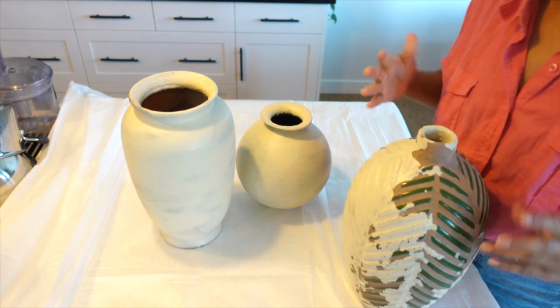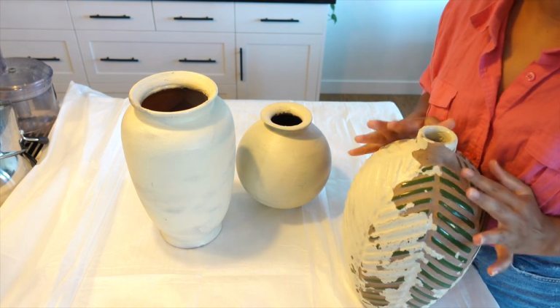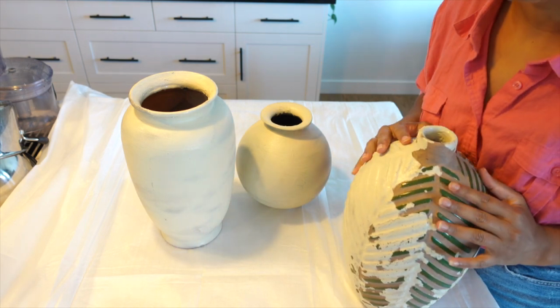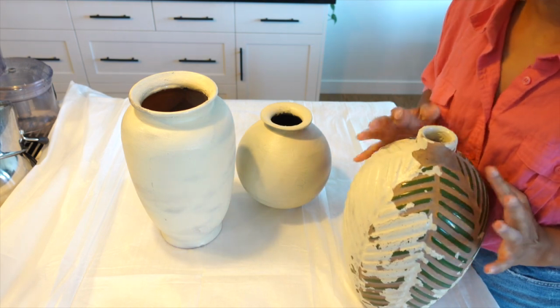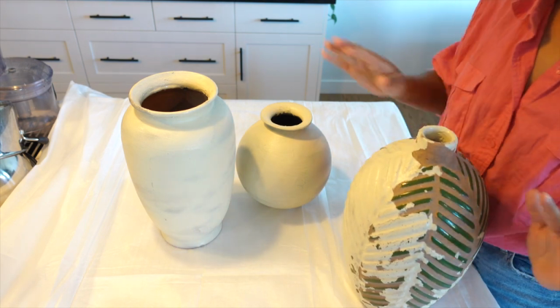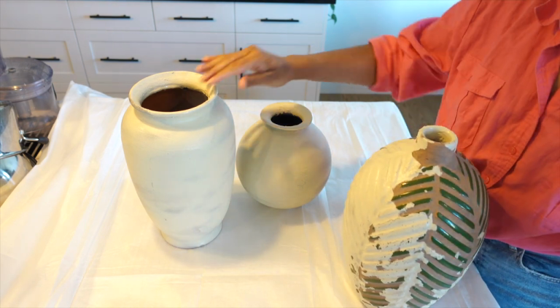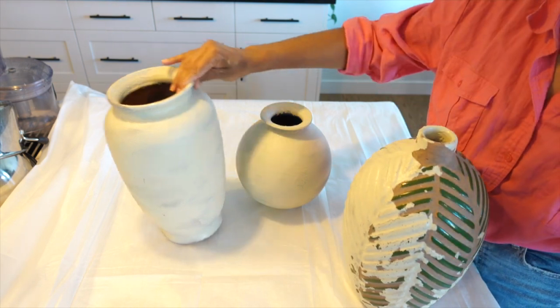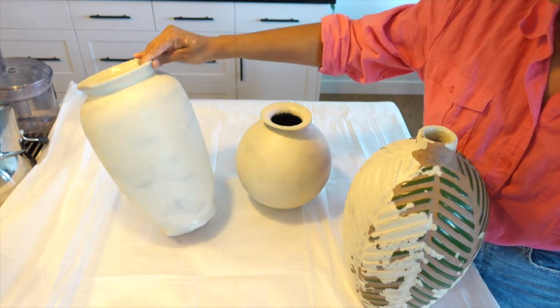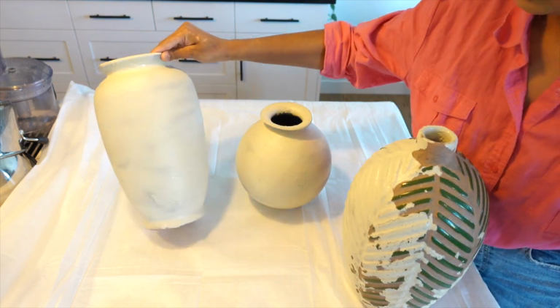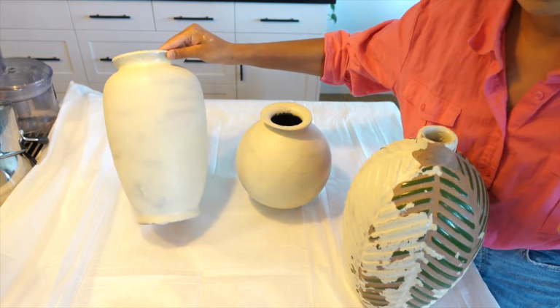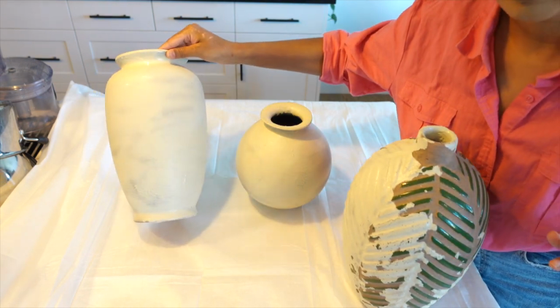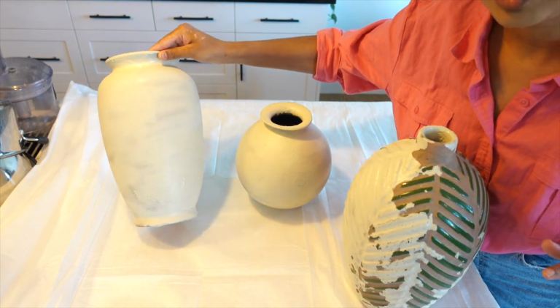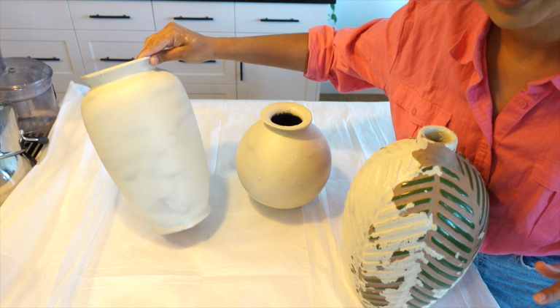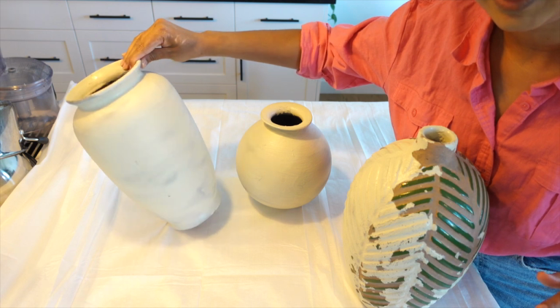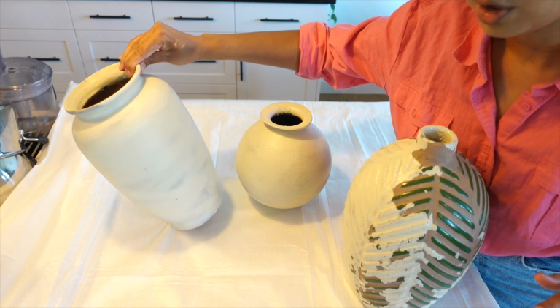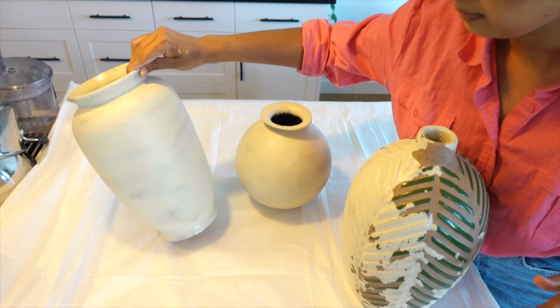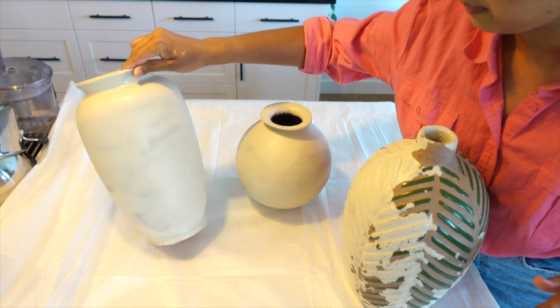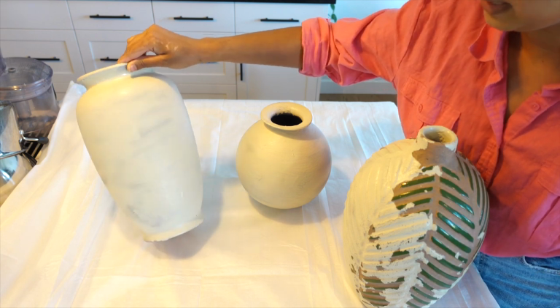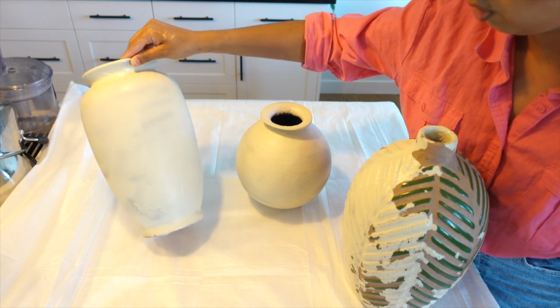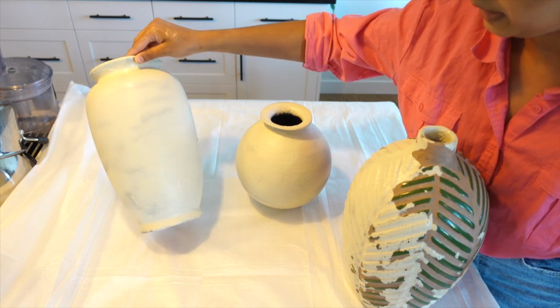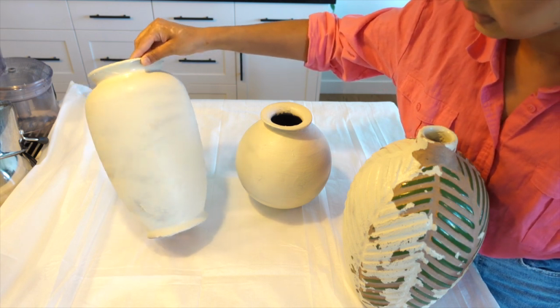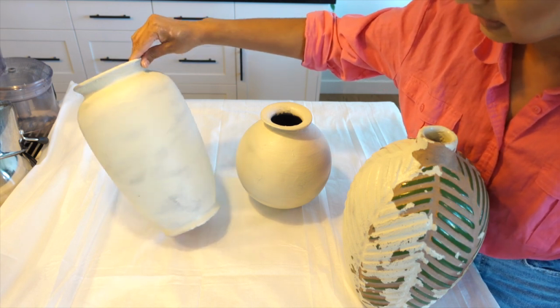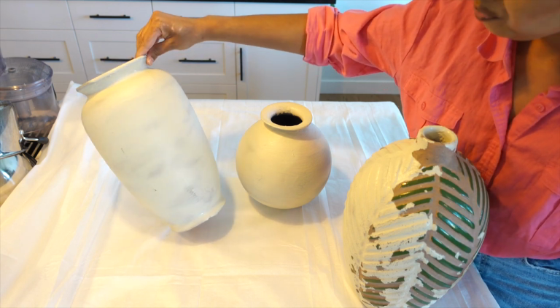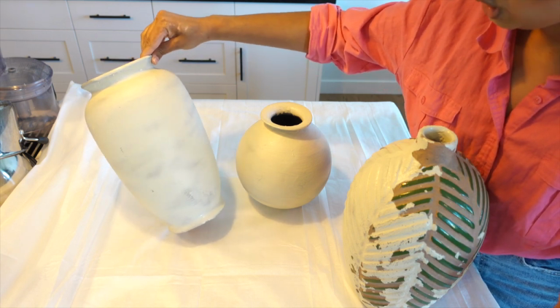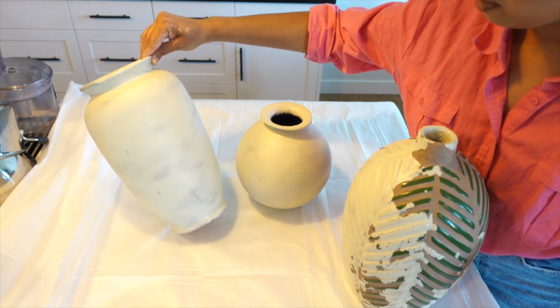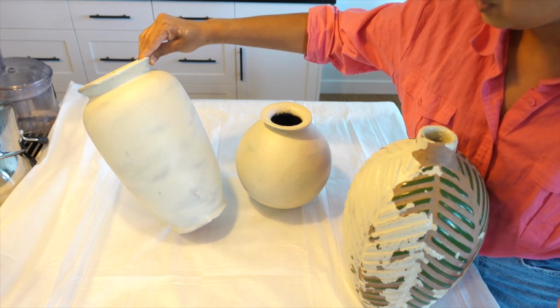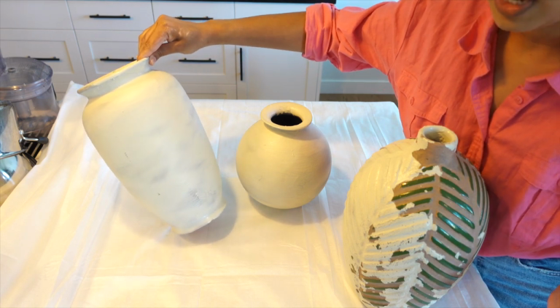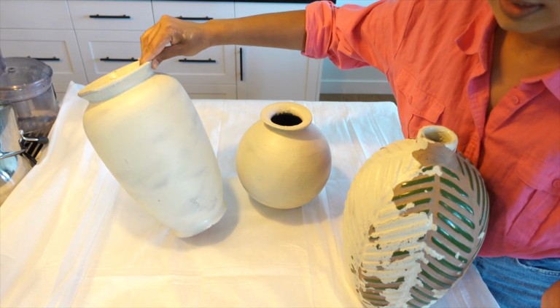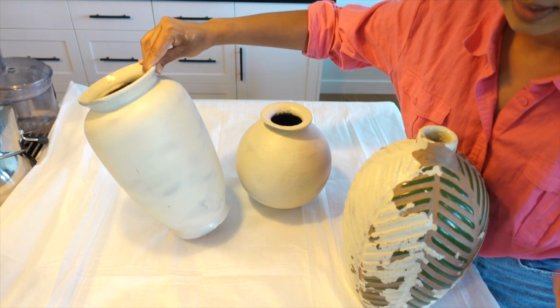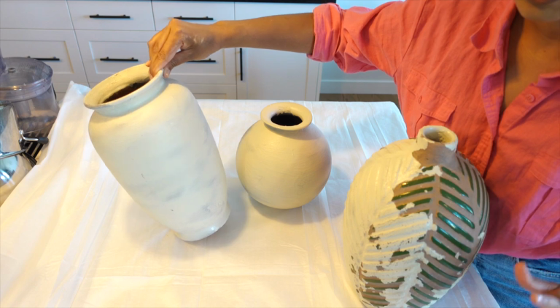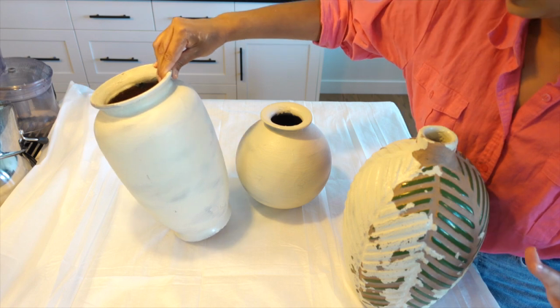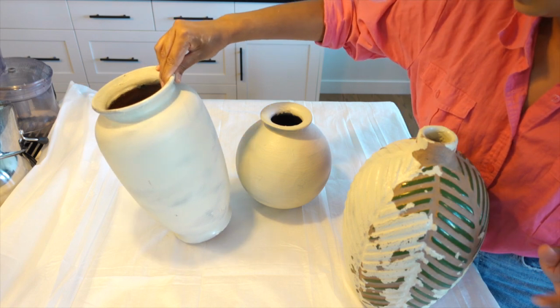Now we will use the next technique. I have already applied one coat of paint so you can see the dark color underneath, and now we will do the next step.